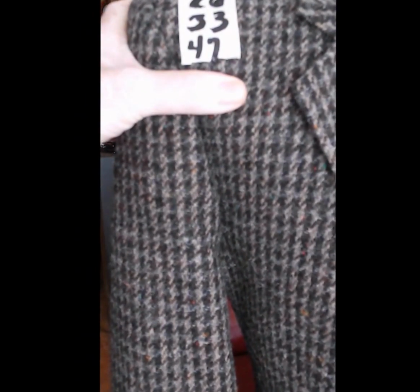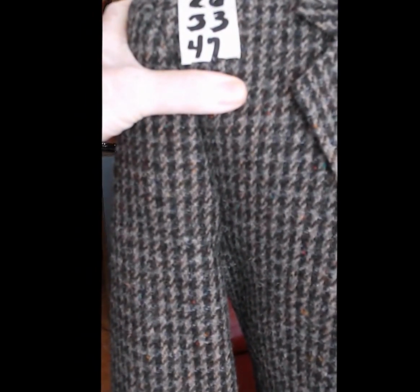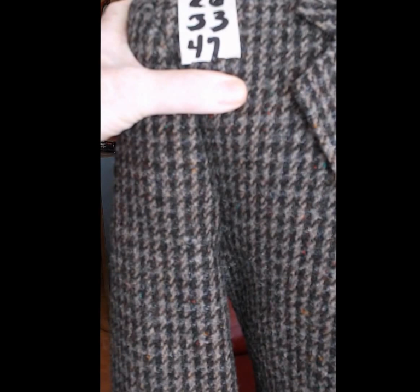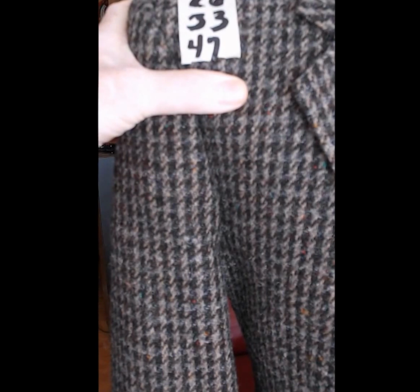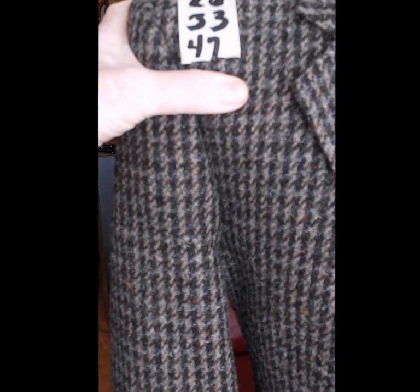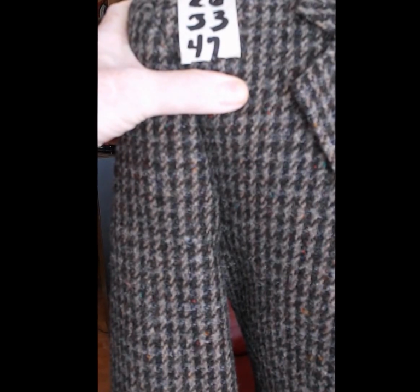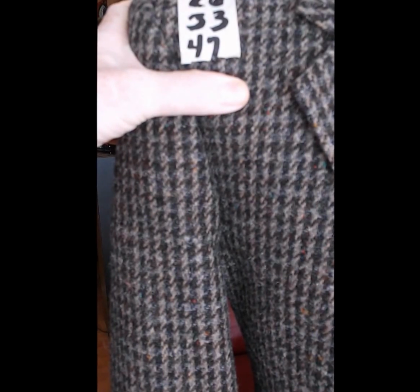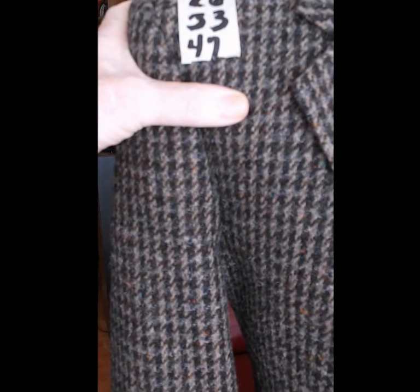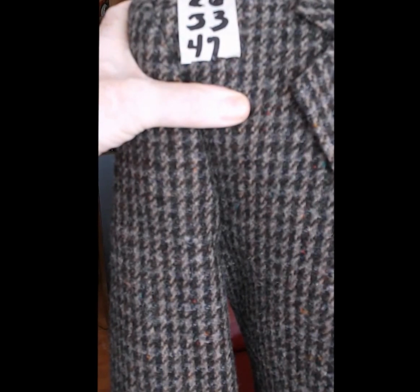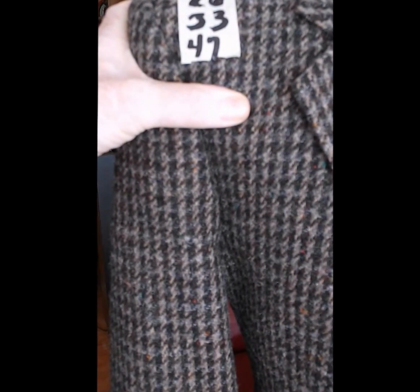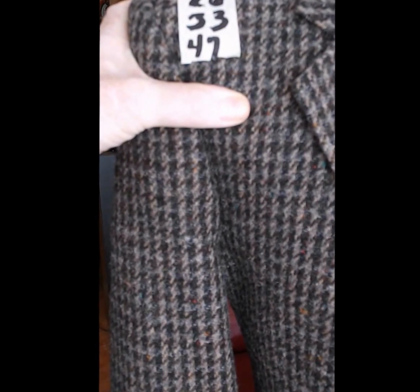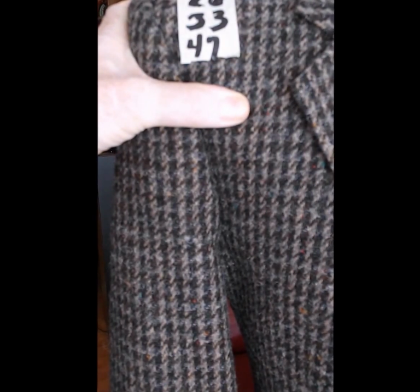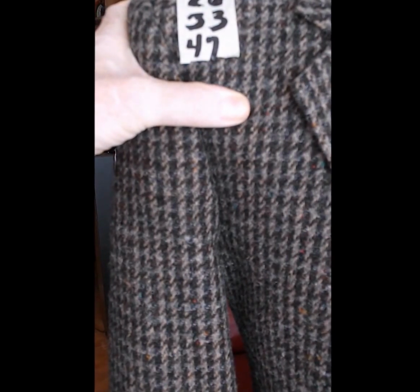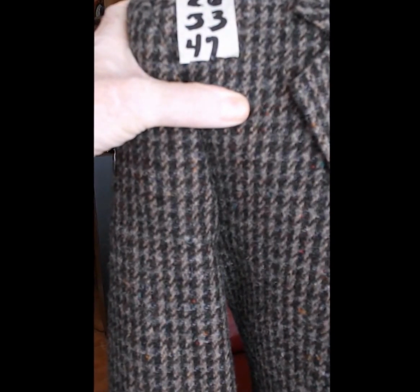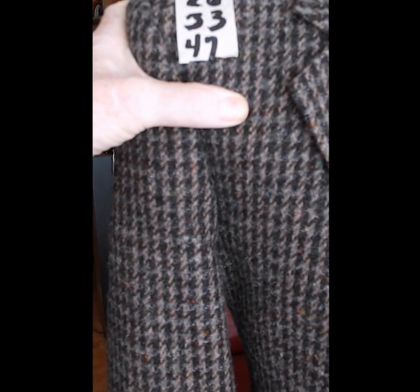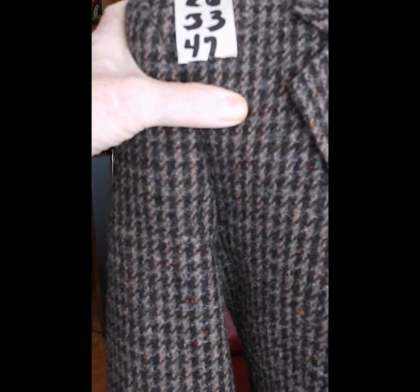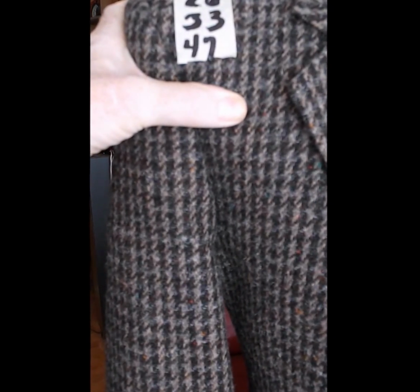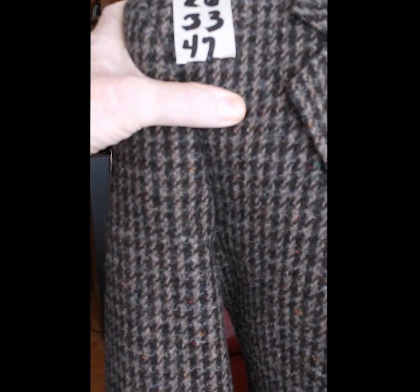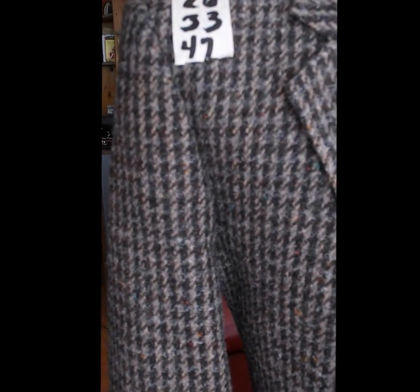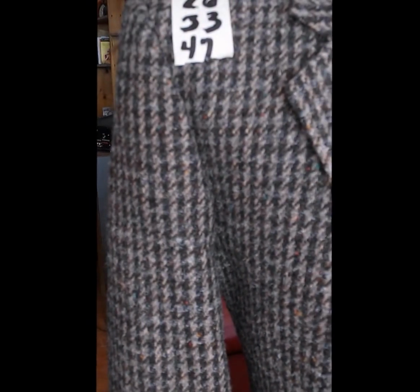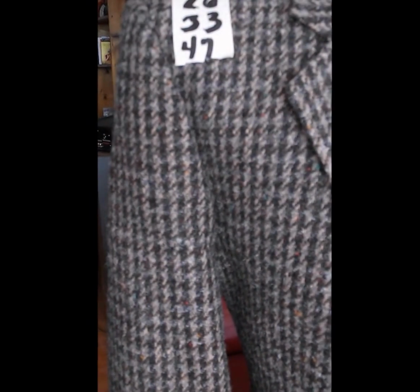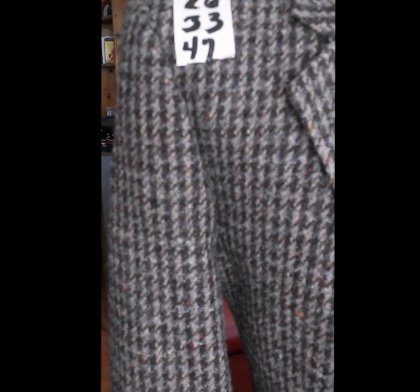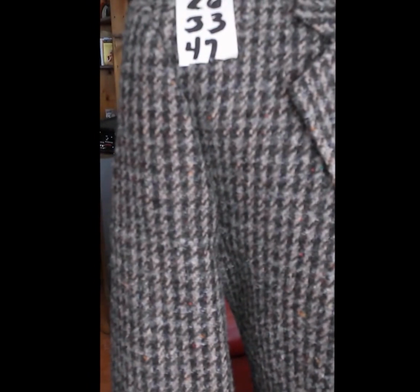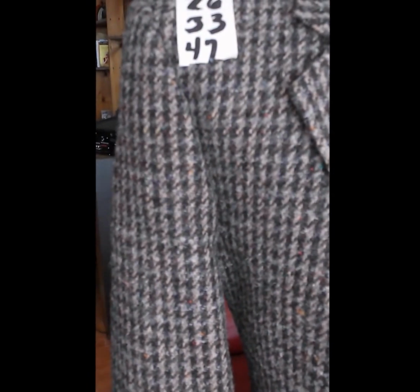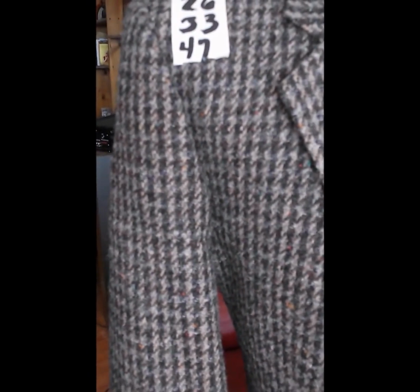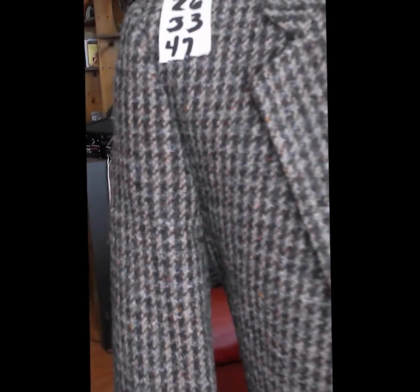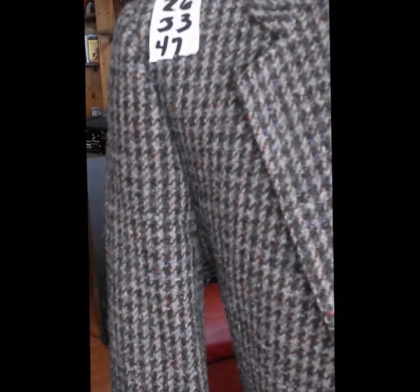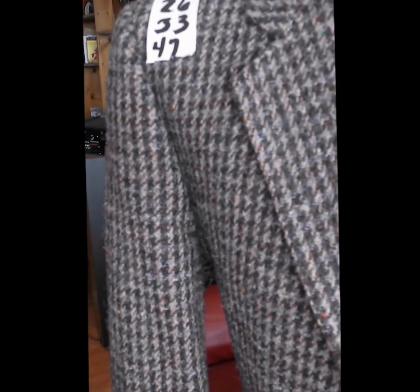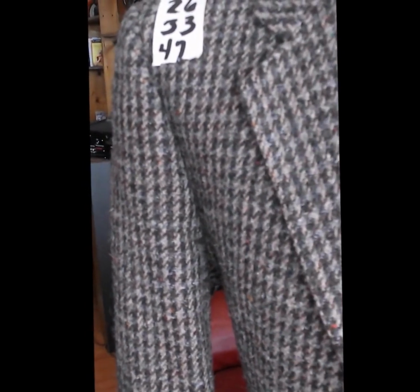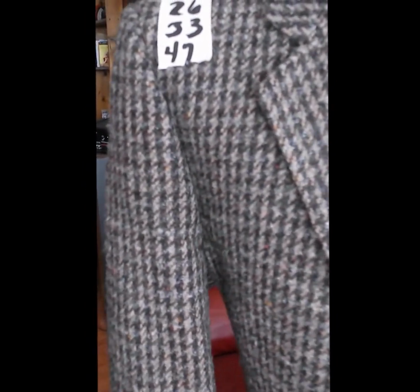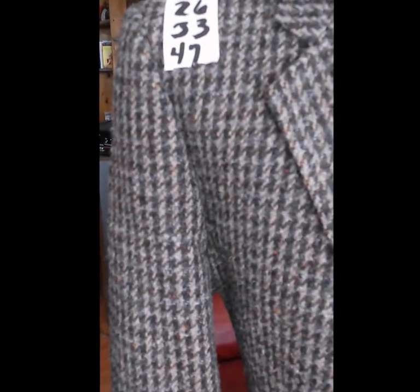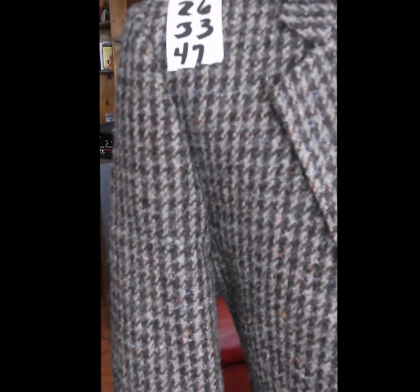The sleeves are 26, the length is 33, and the chest is 47. On a Brooks chart this would probably be a 42 long.